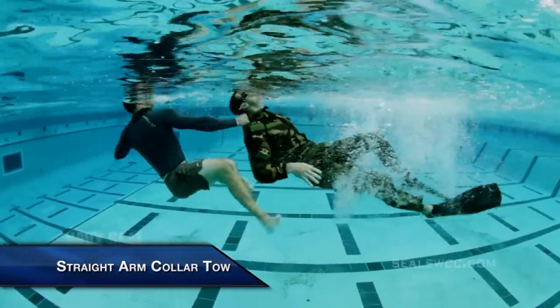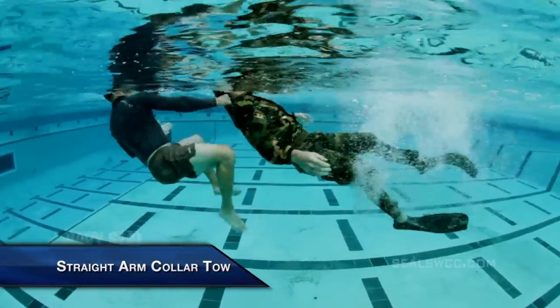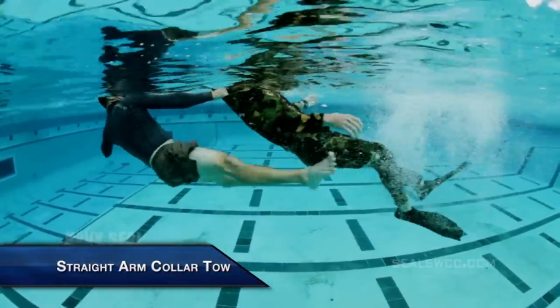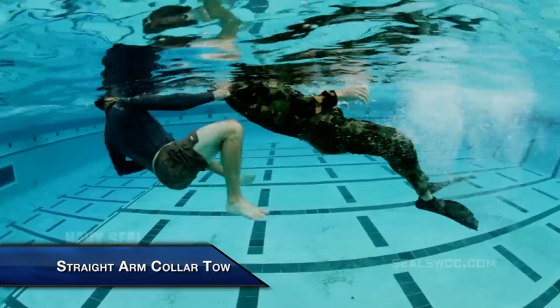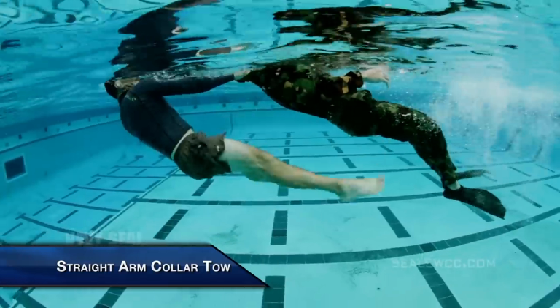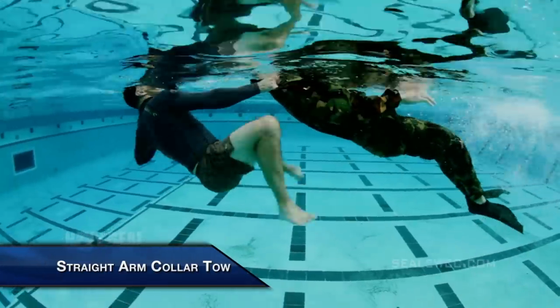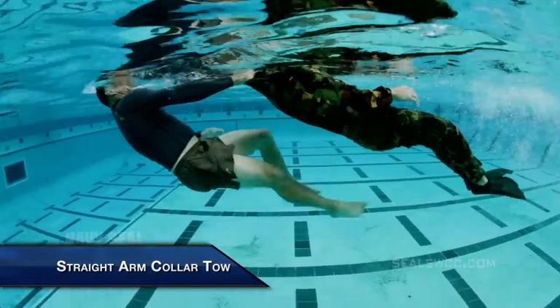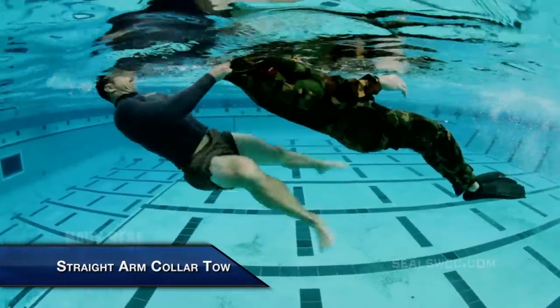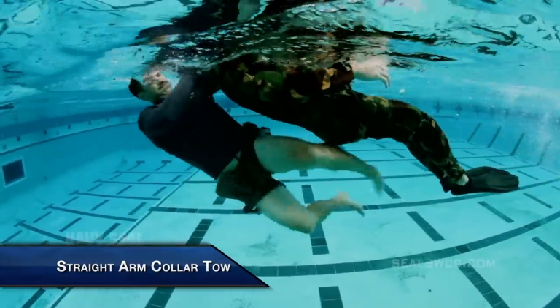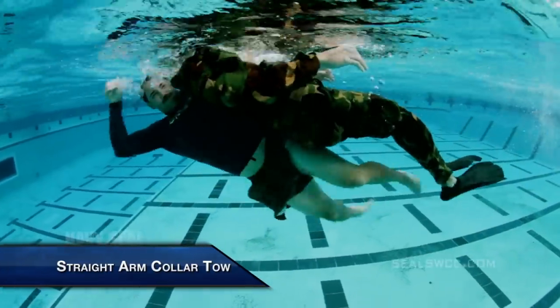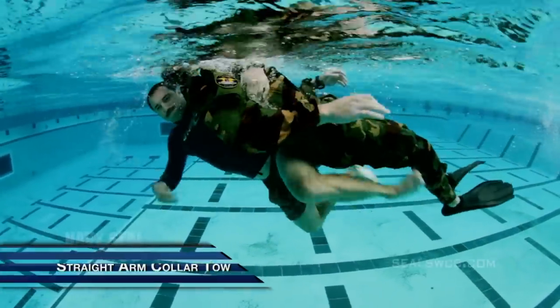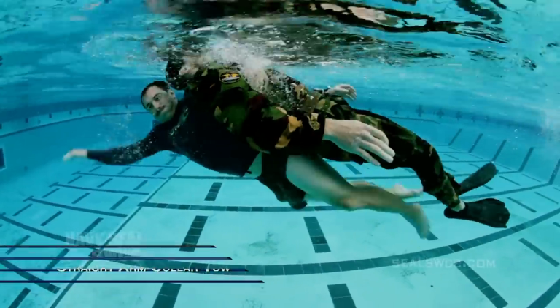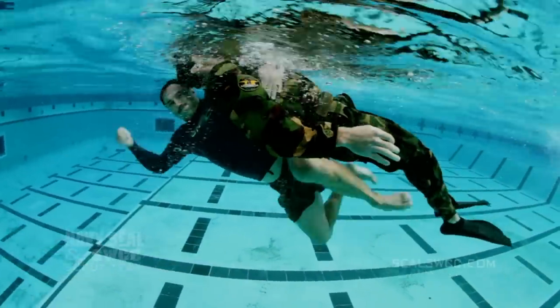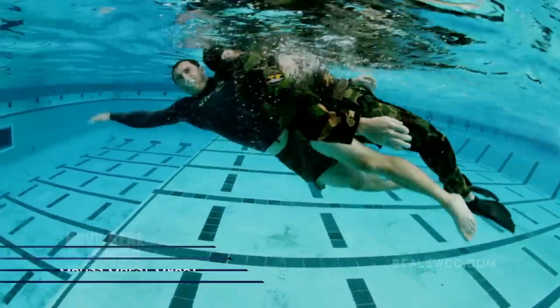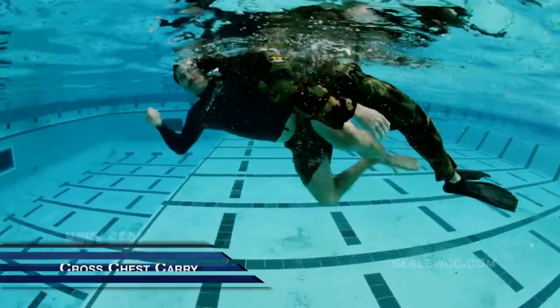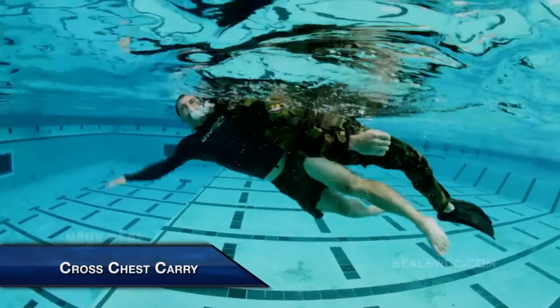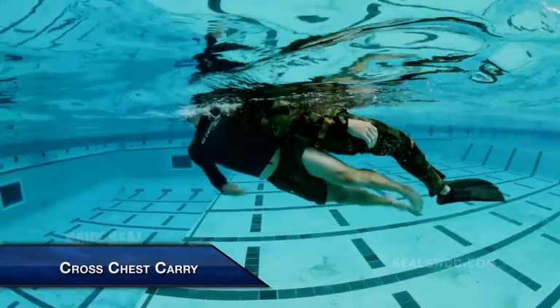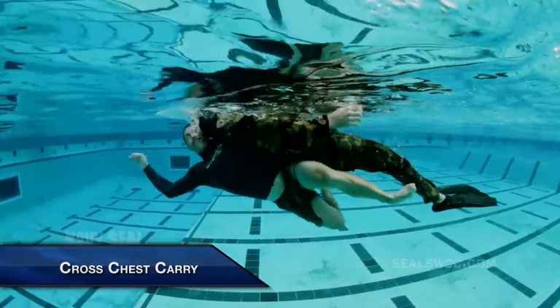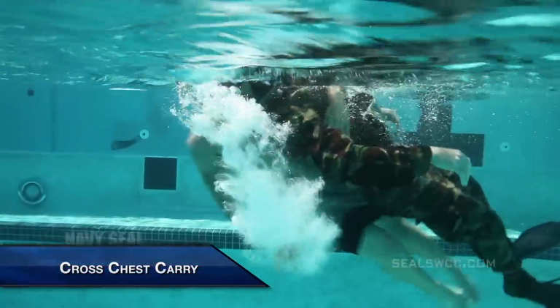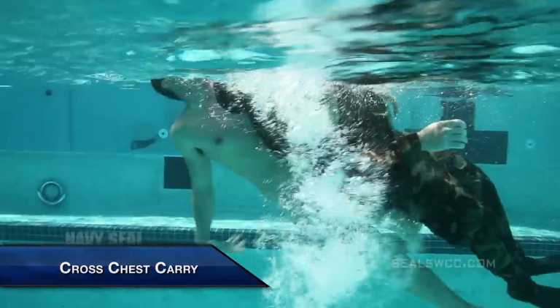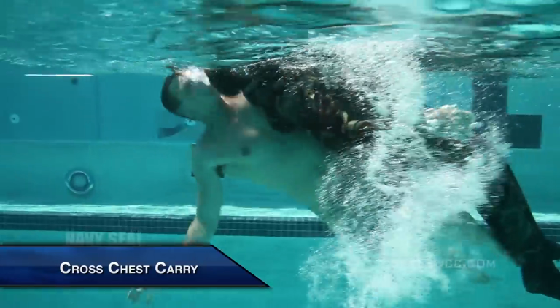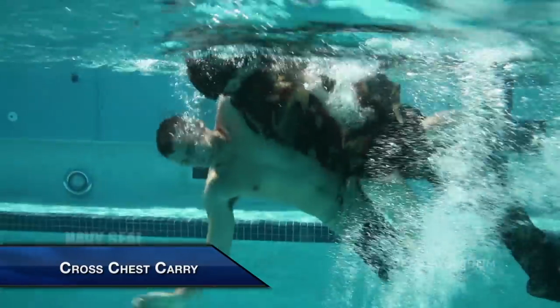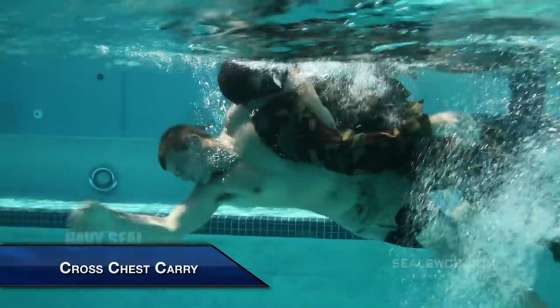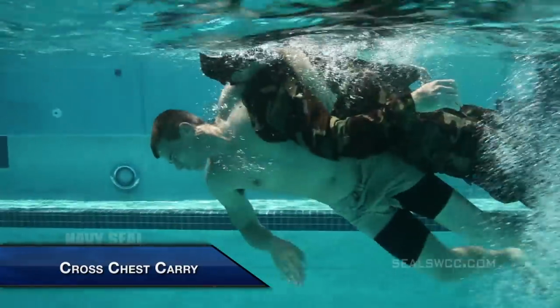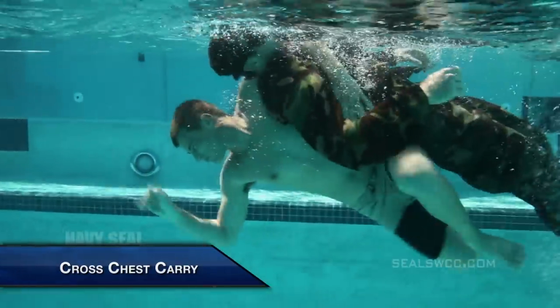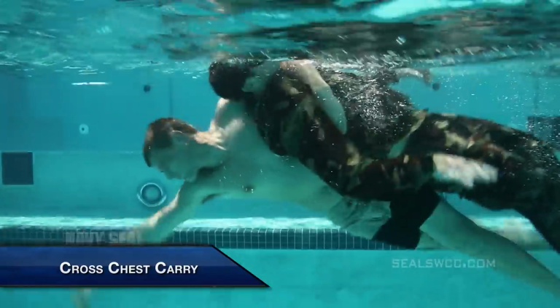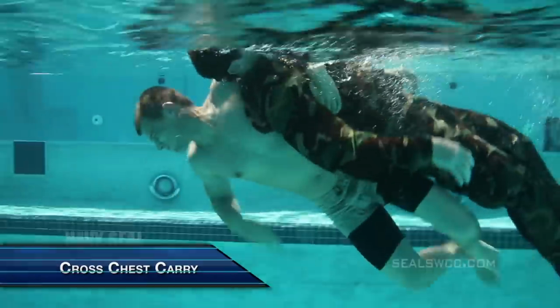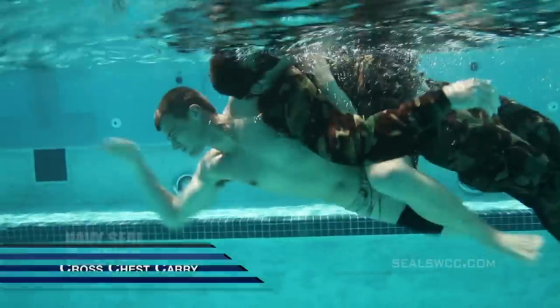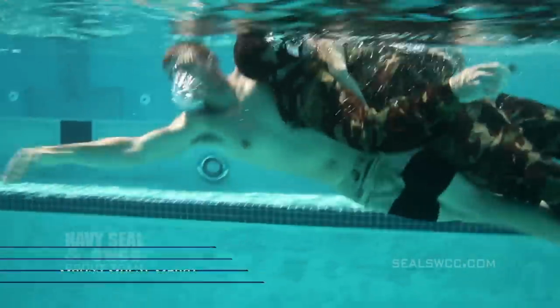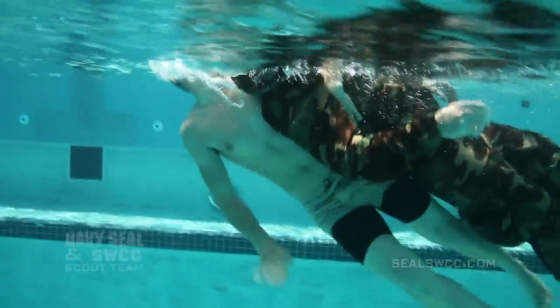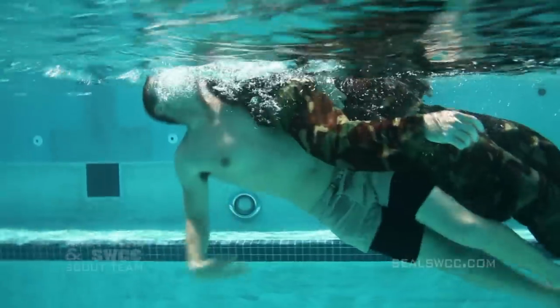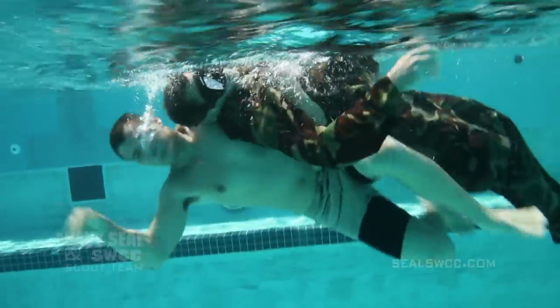They'll use a straight arm collar toe to plane the victim out. Once they have the victim on plane, they'll transition to what we call the cross chest carry. From there, it's a gut check and they have to complete a 25-meter rescue stroke.